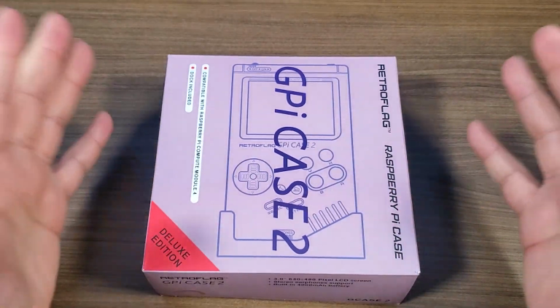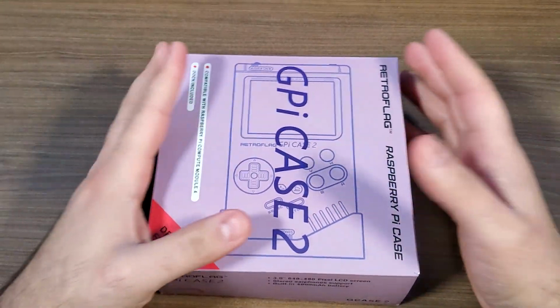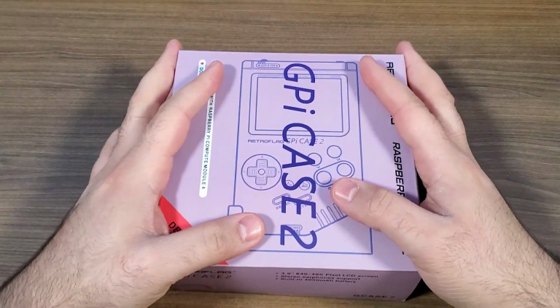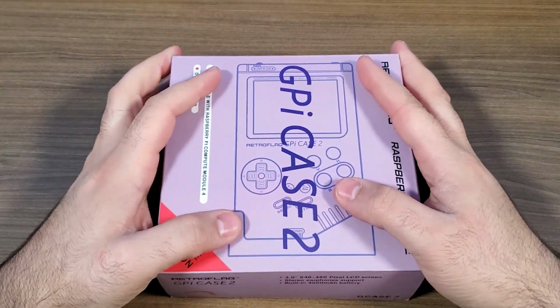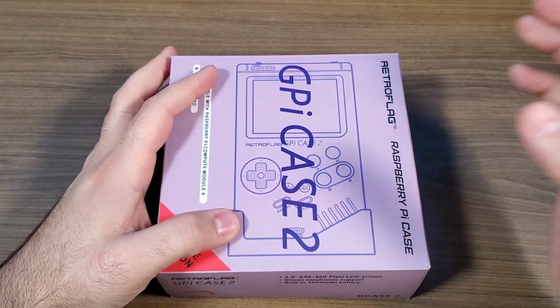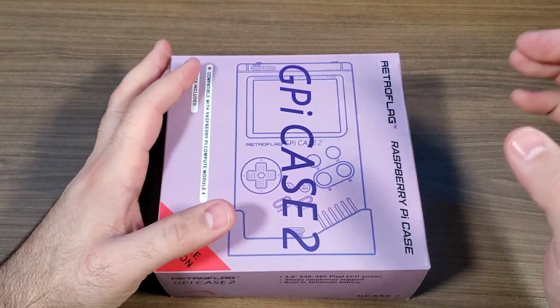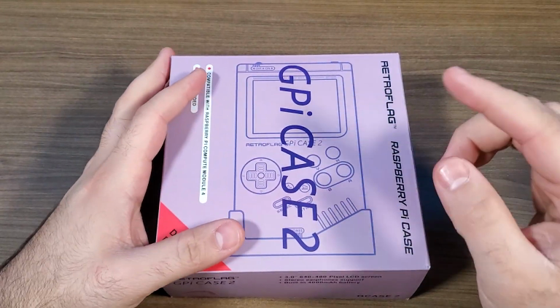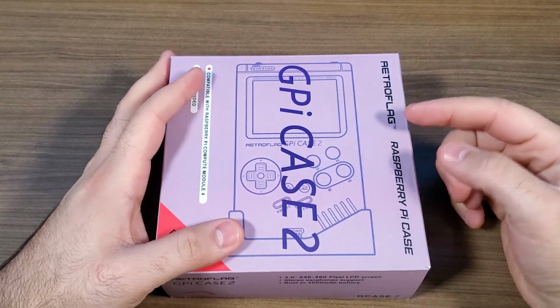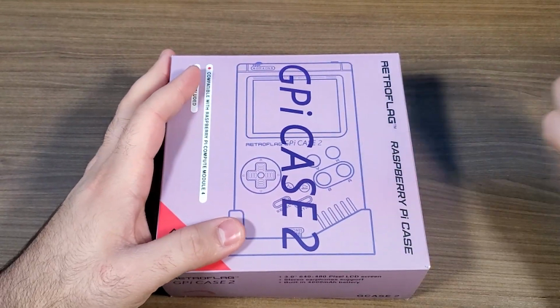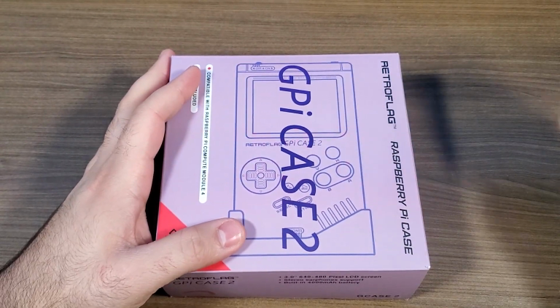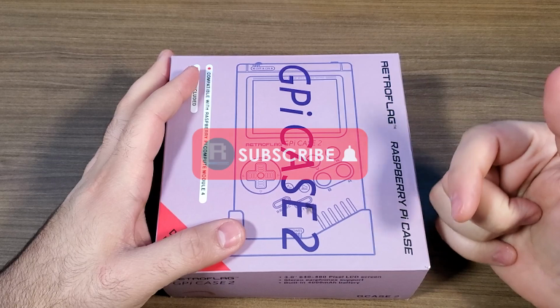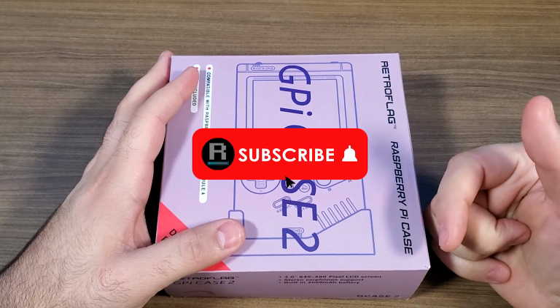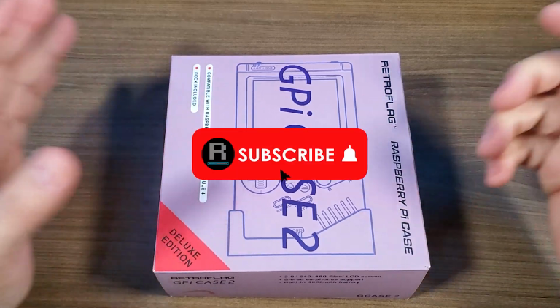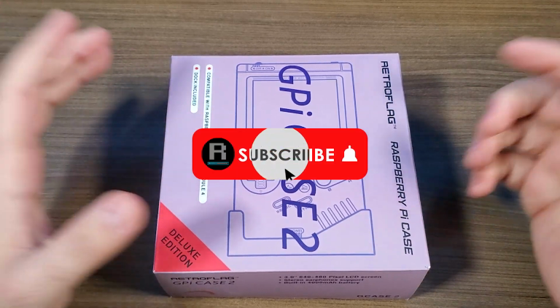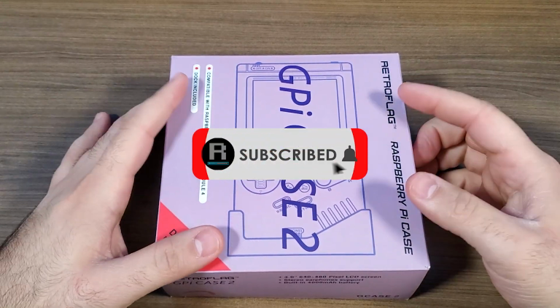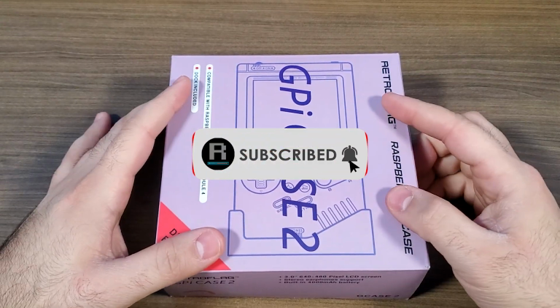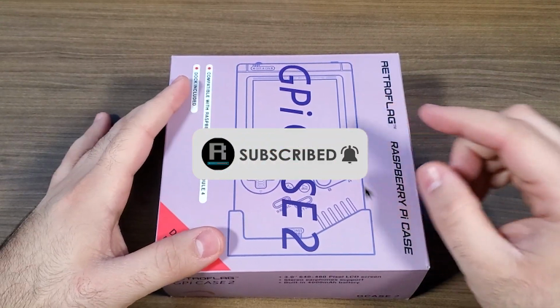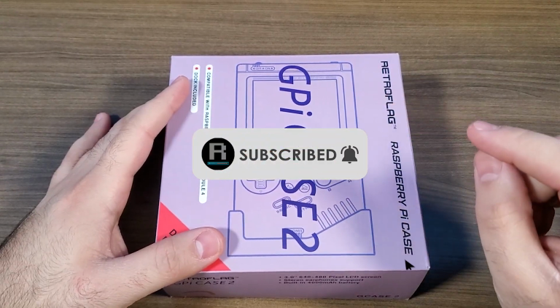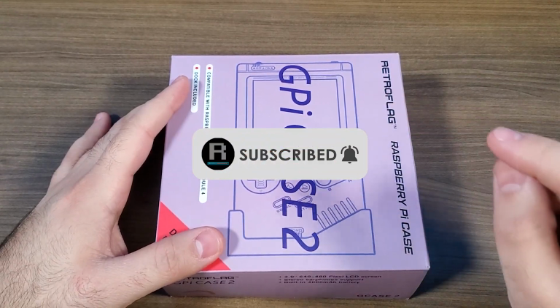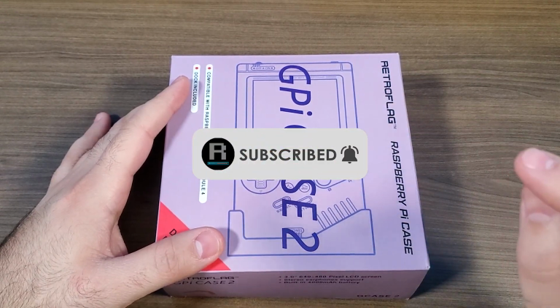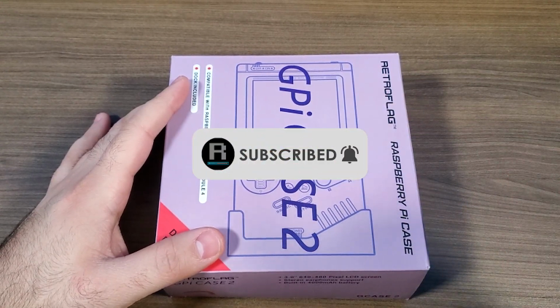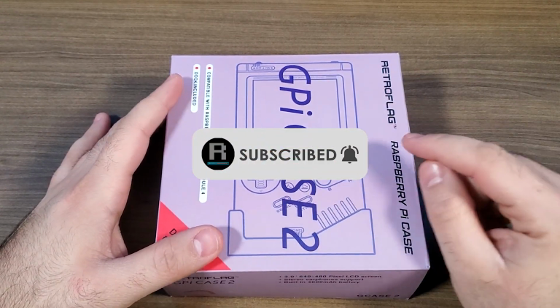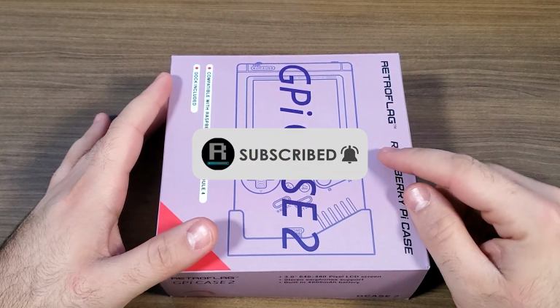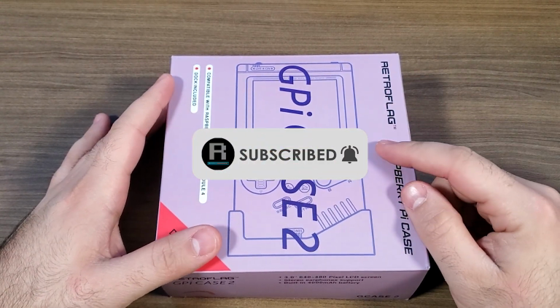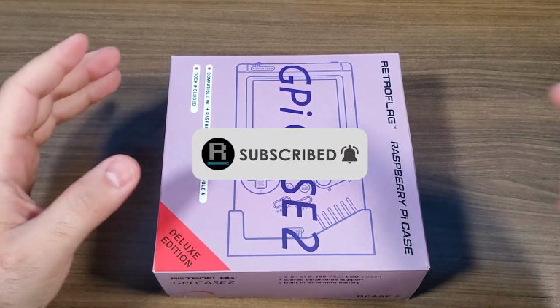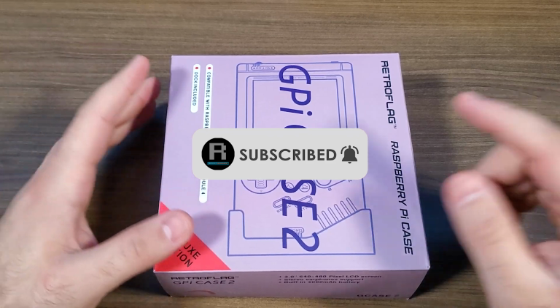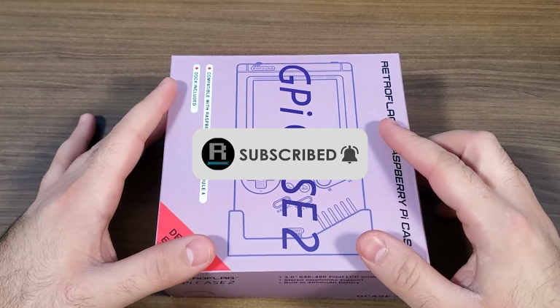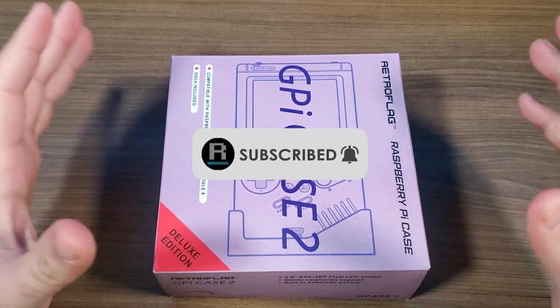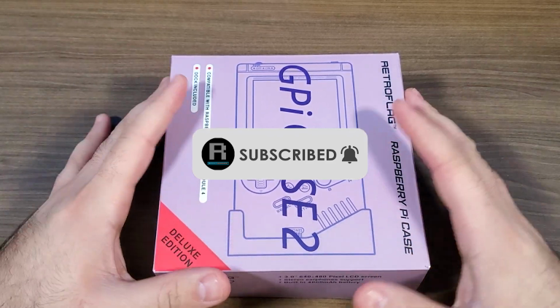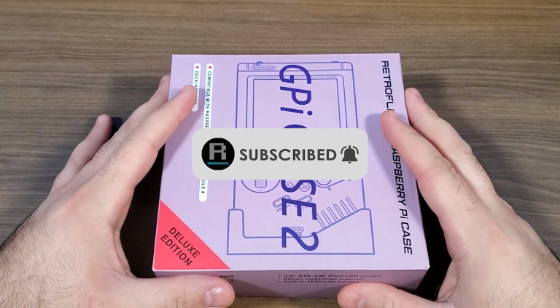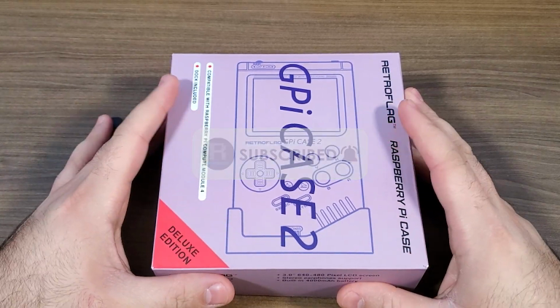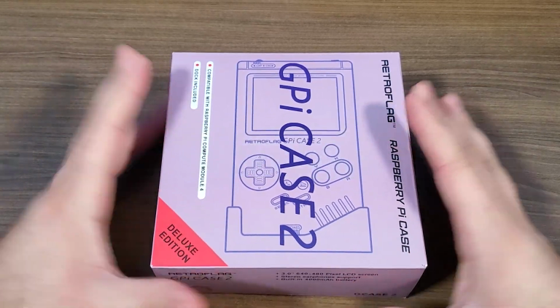Welcome back to the channel. If this is your first time here, please go down below the video, subscribe to the channel, and make sure to turn on all notifications so you don't miss any of my upcoming videos.